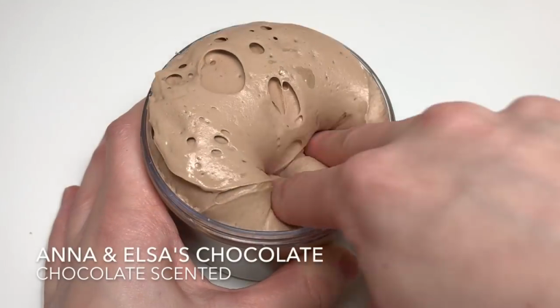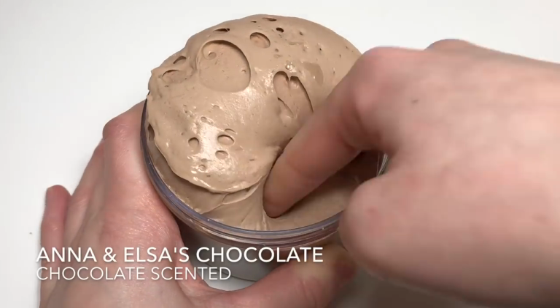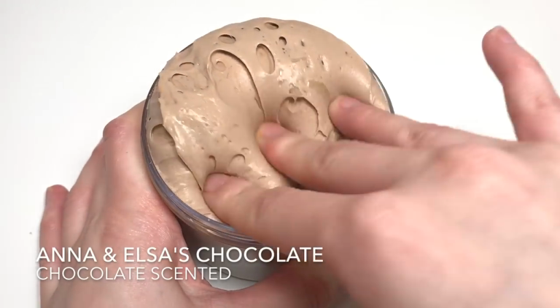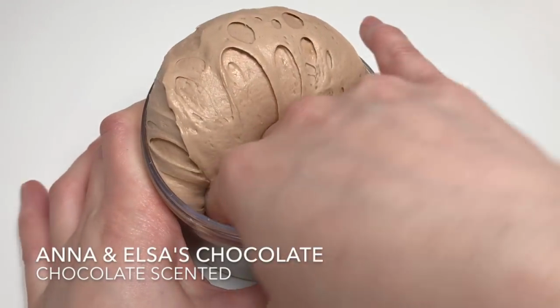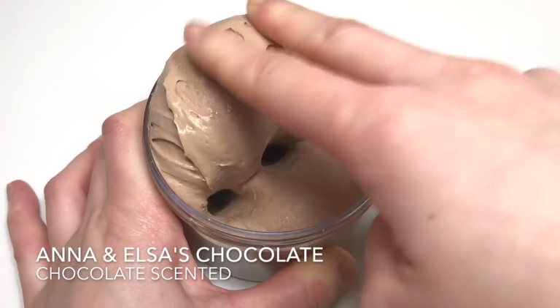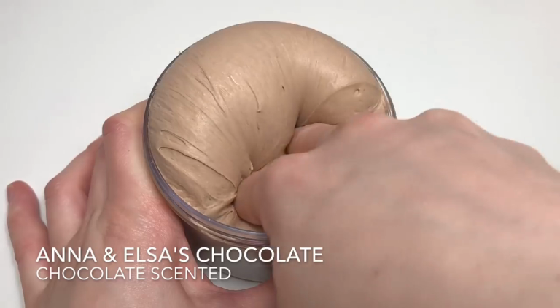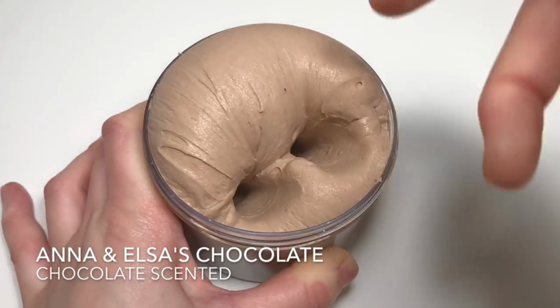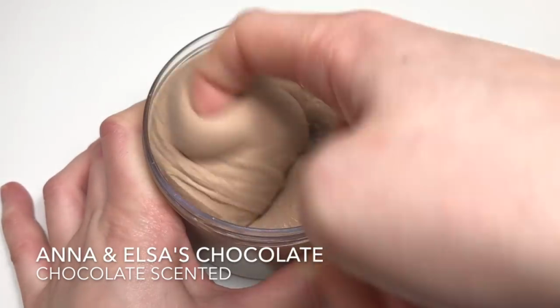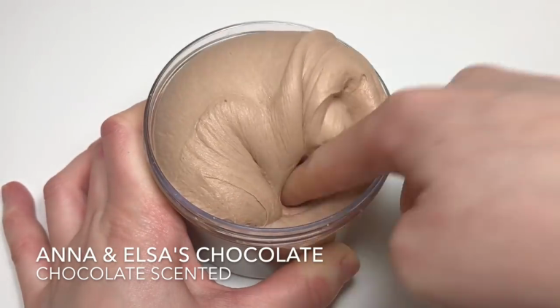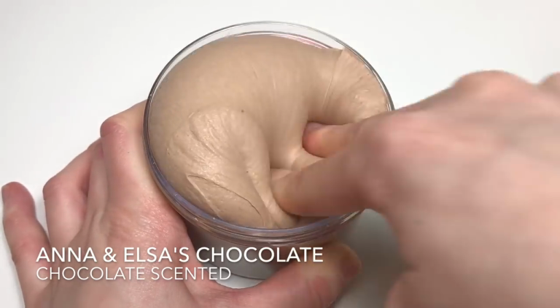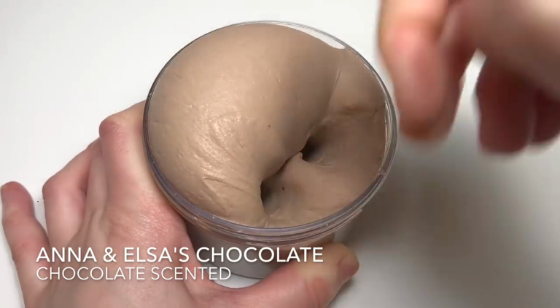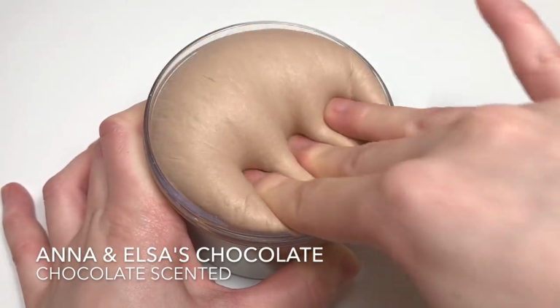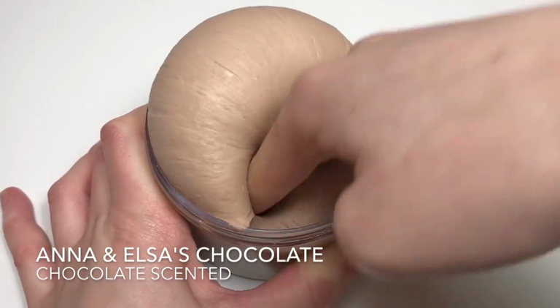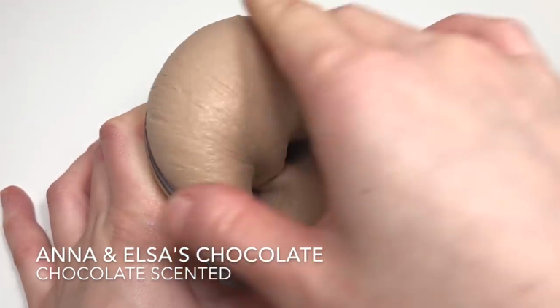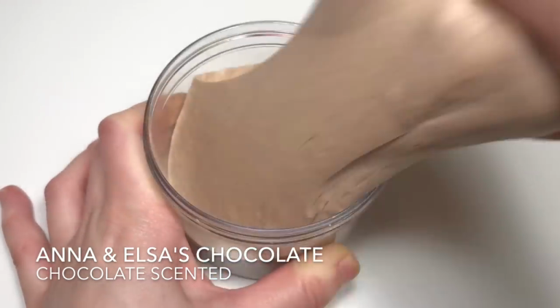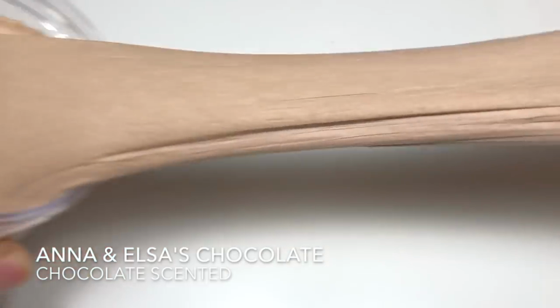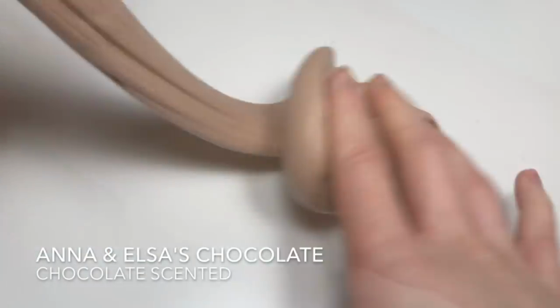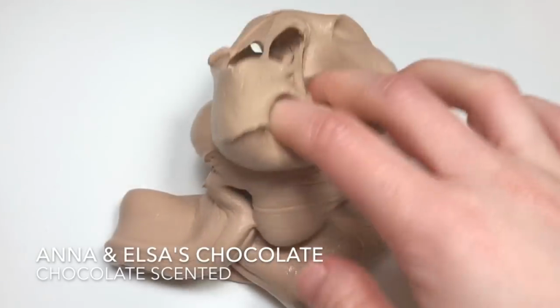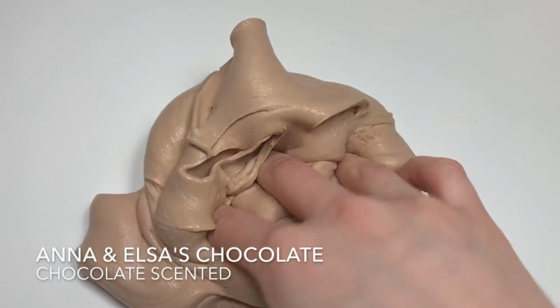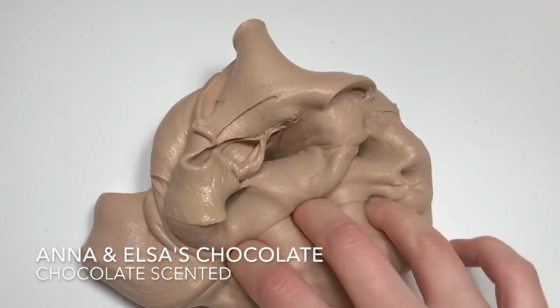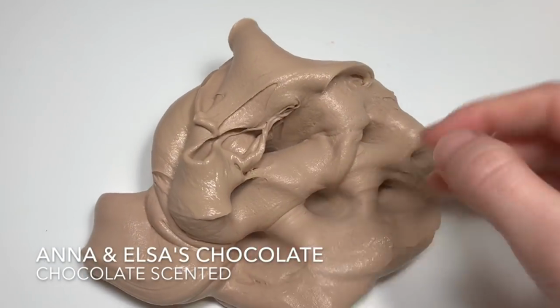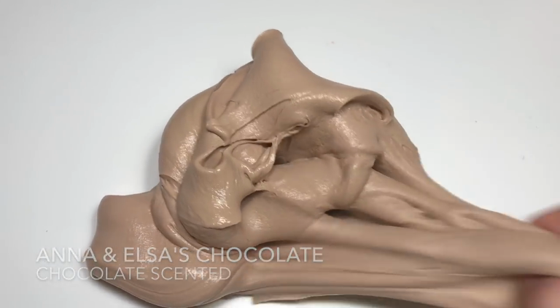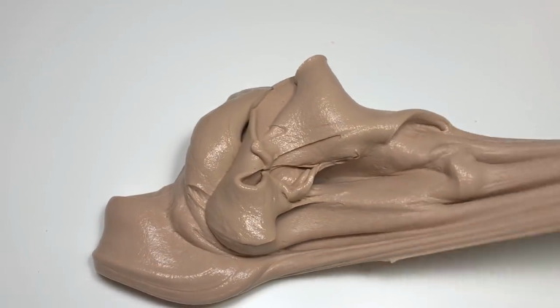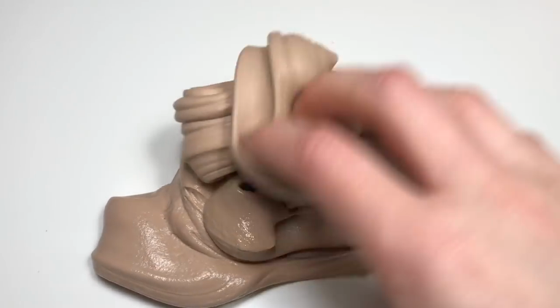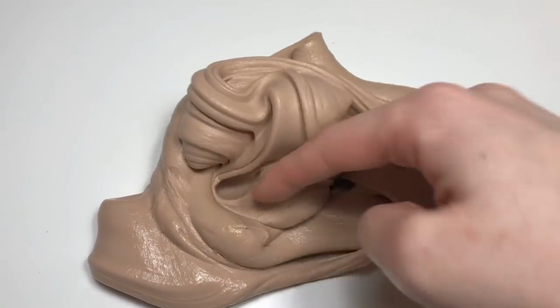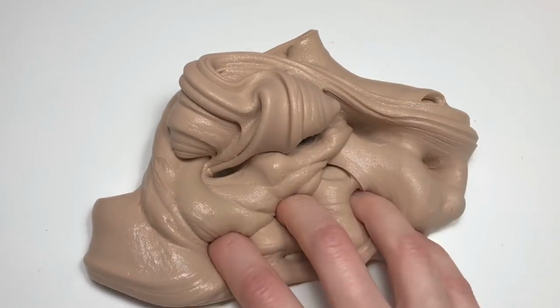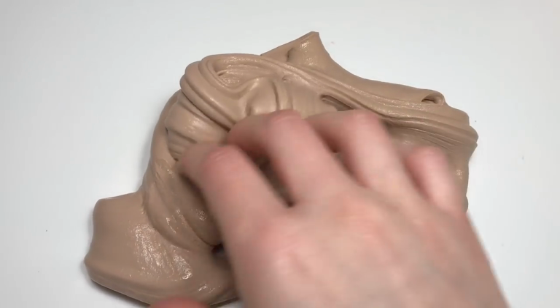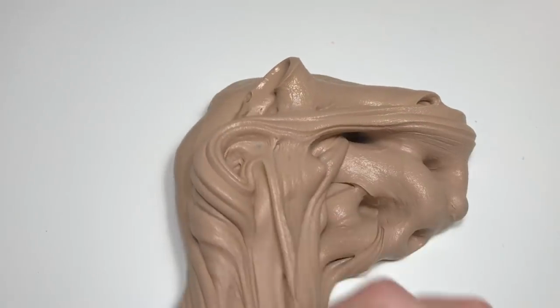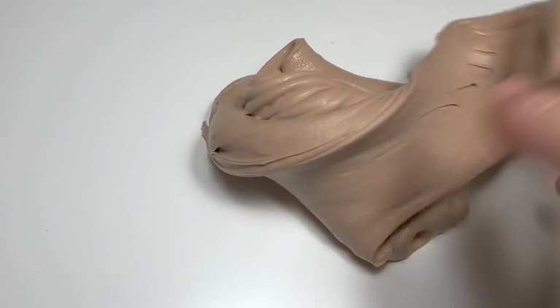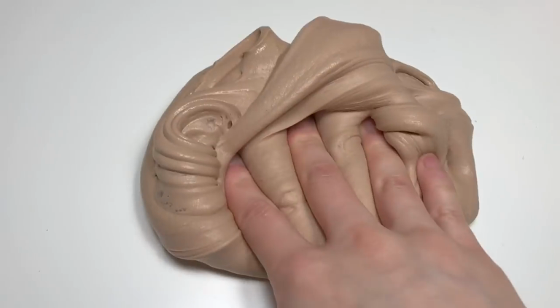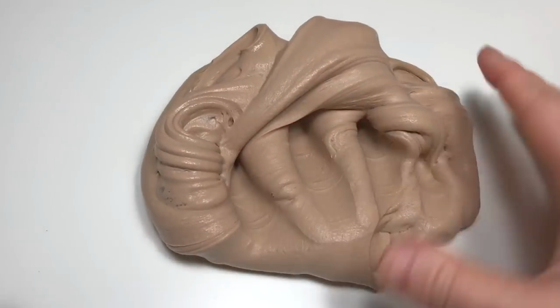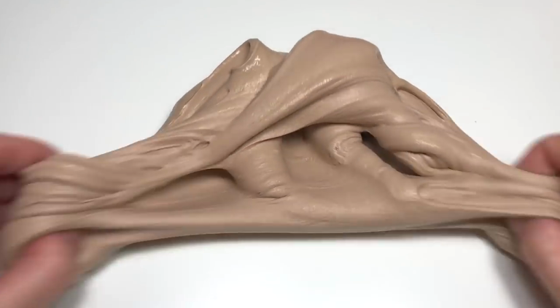Next up we have my marshmallow cream slime, and this one is a chocolate one called Anna and Elsa's Chocolate — it'll be chocolate scented. If you don't remember when chocolate is mentioned in the movie, here's a little reminder.